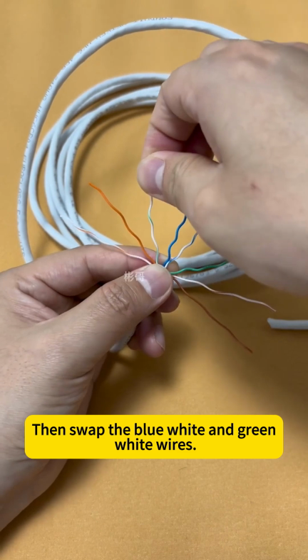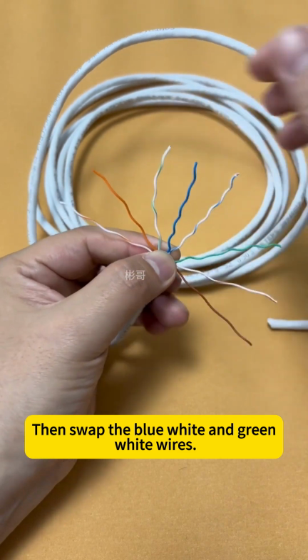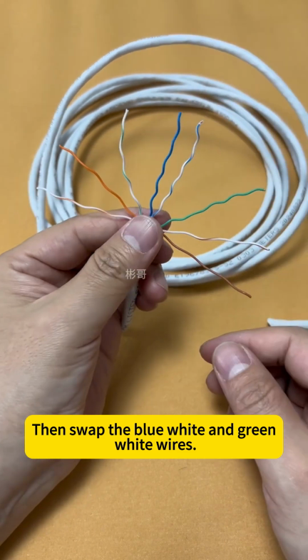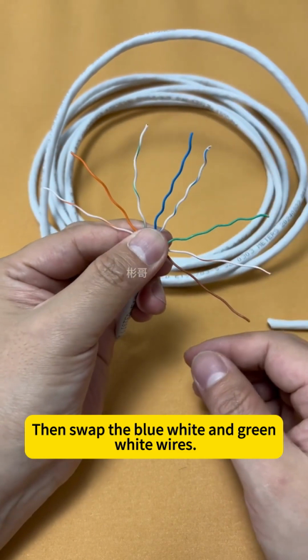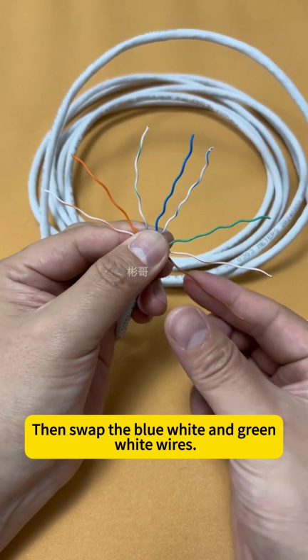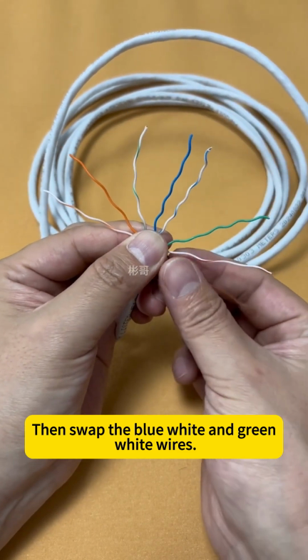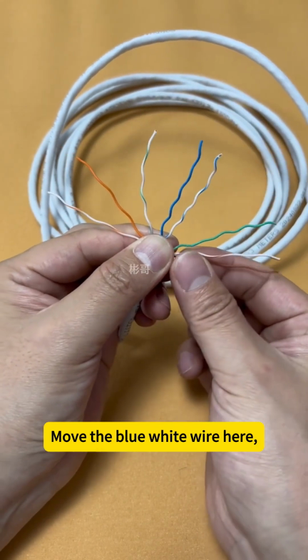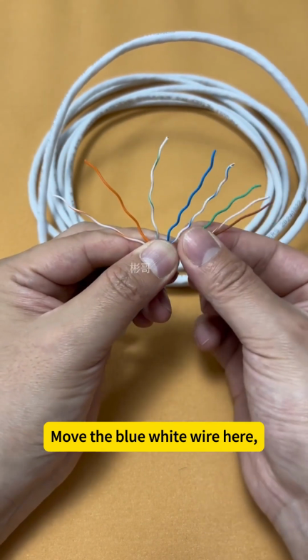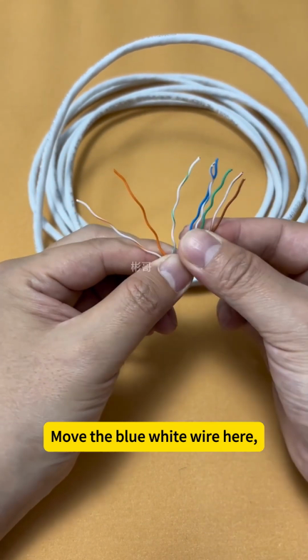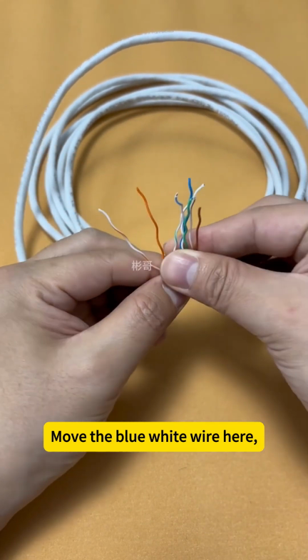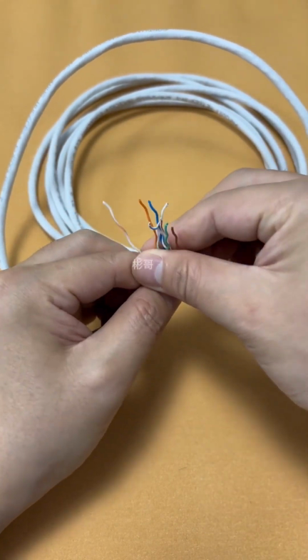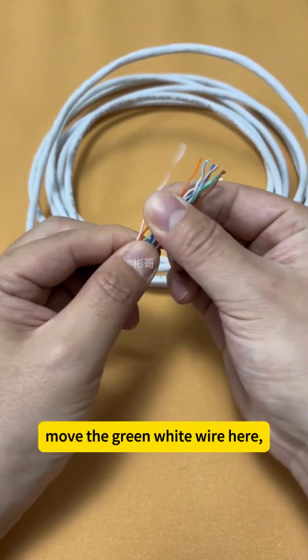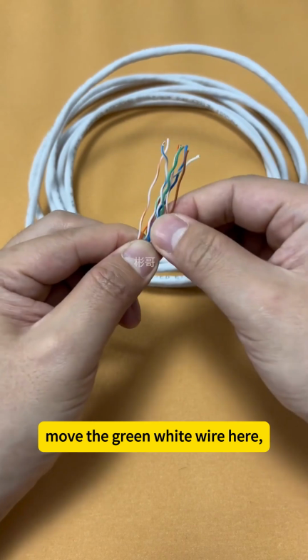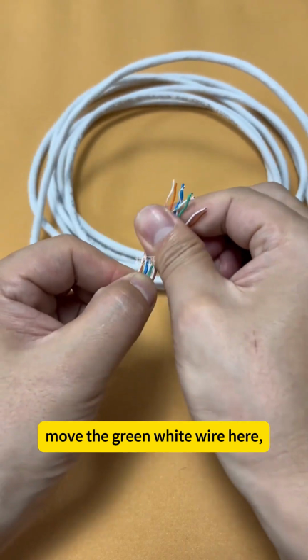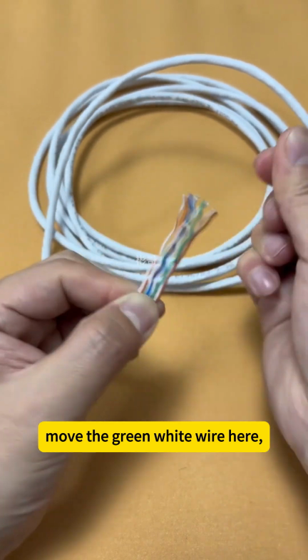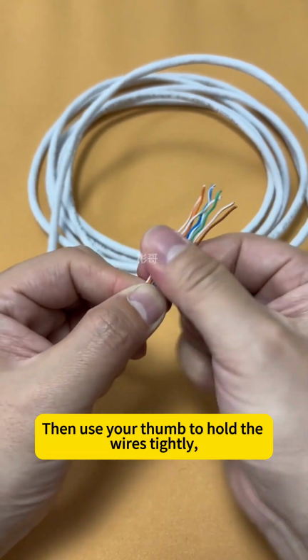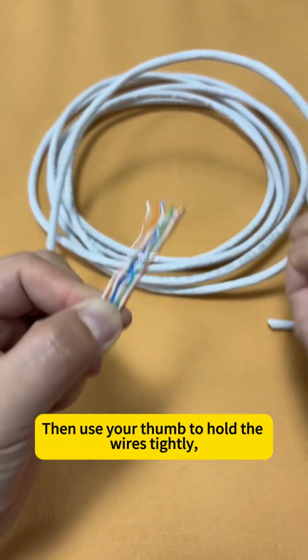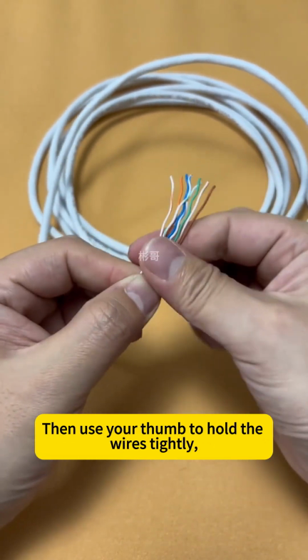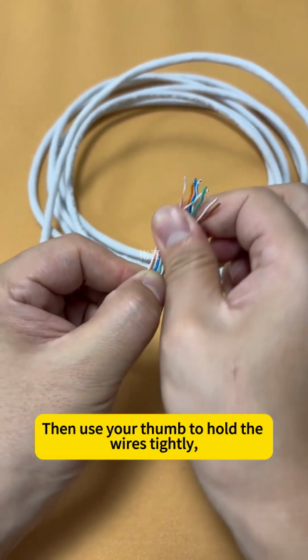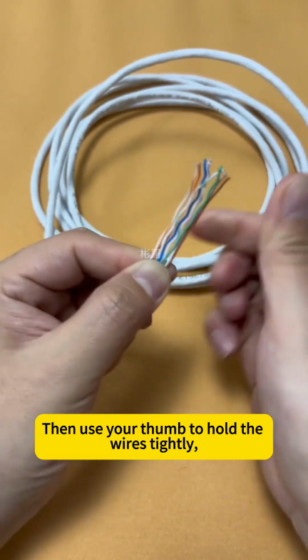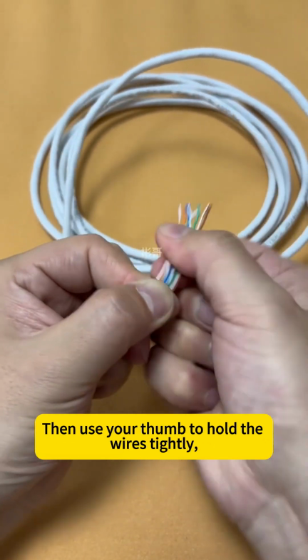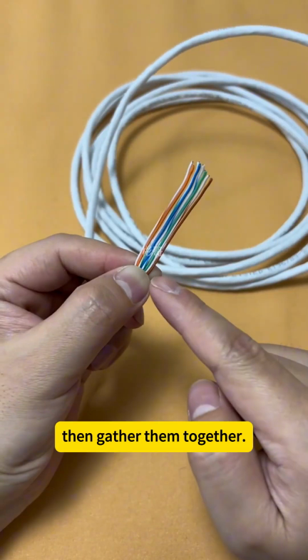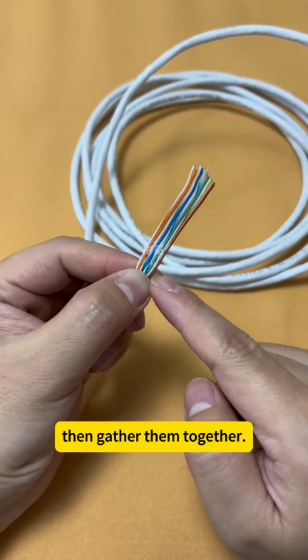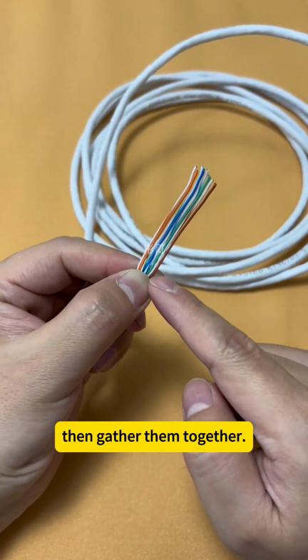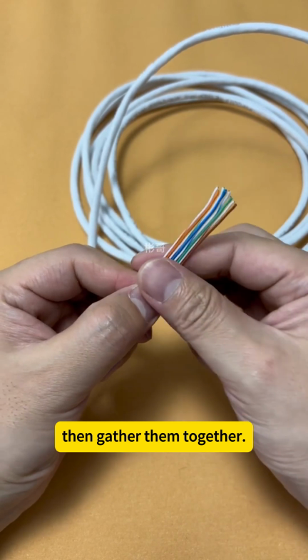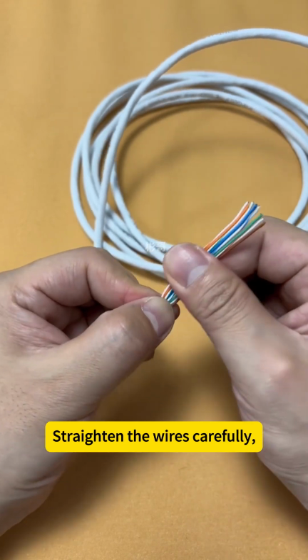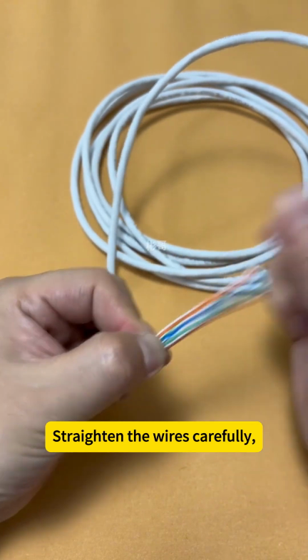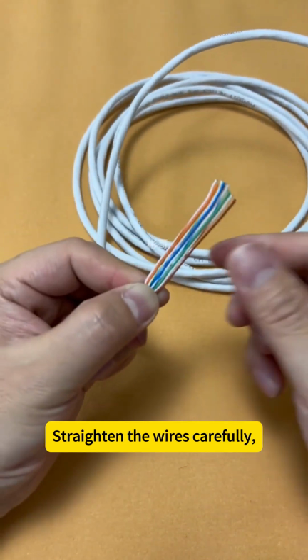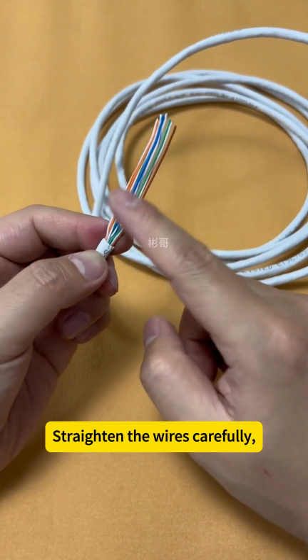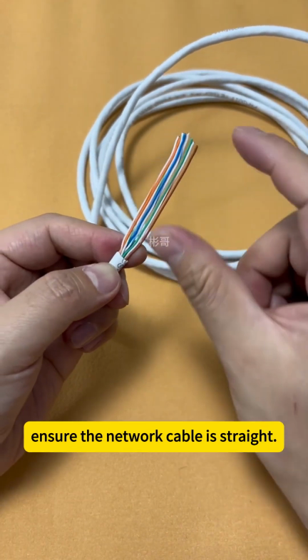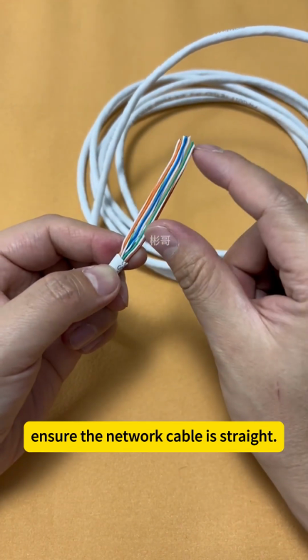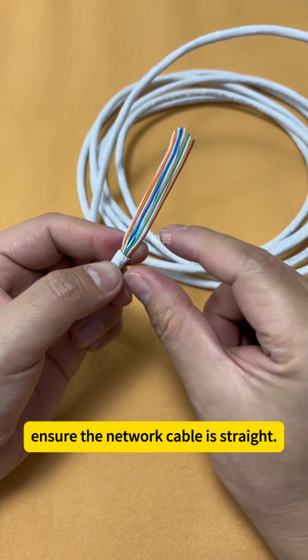Then swap the blue-white and green-white wires — move the blue-white wire here and the green-white wire here. Then use your thumb to hold the wires tightly and gather them together.